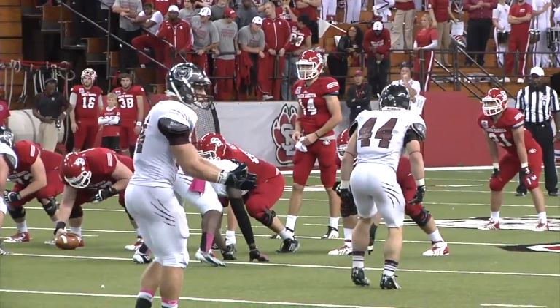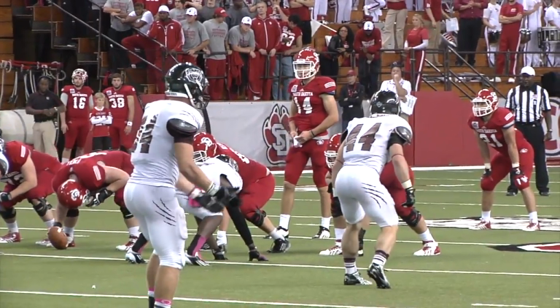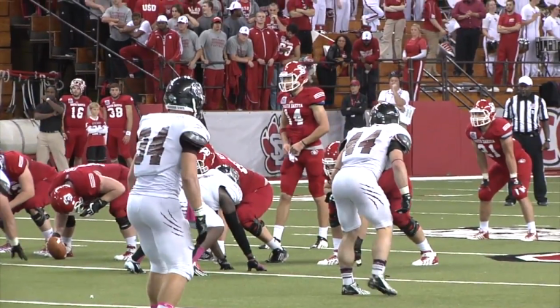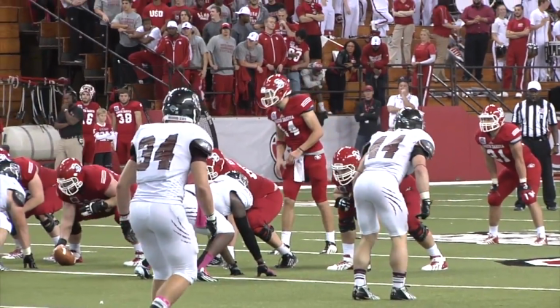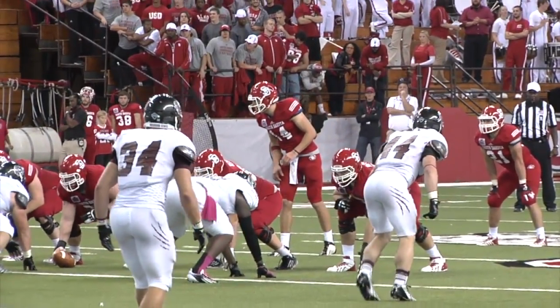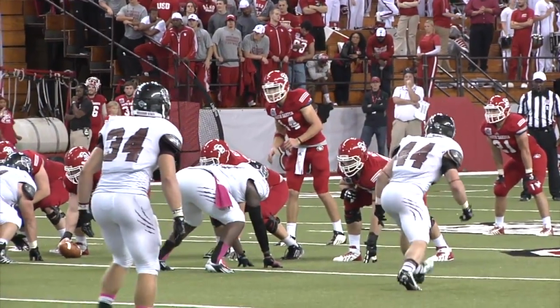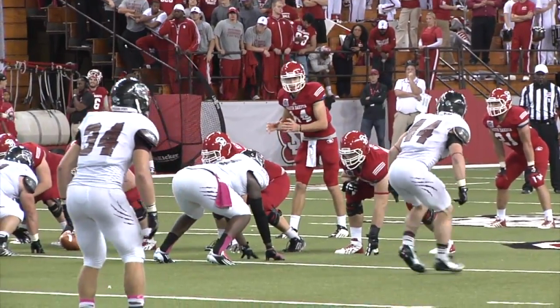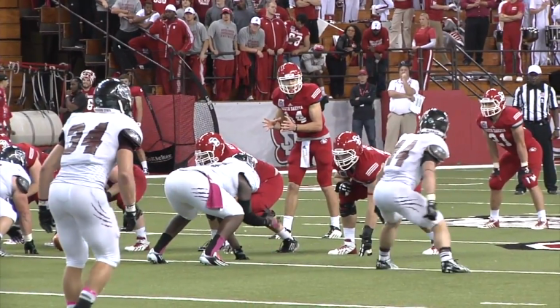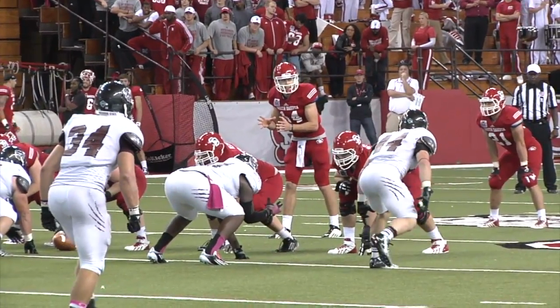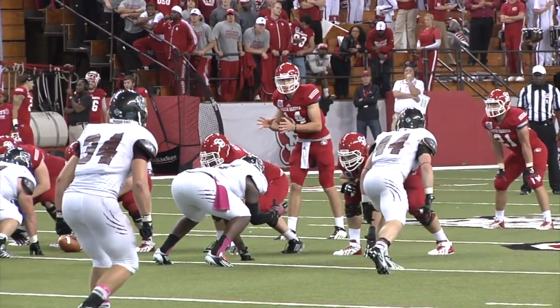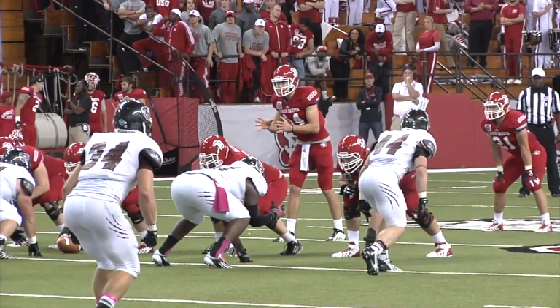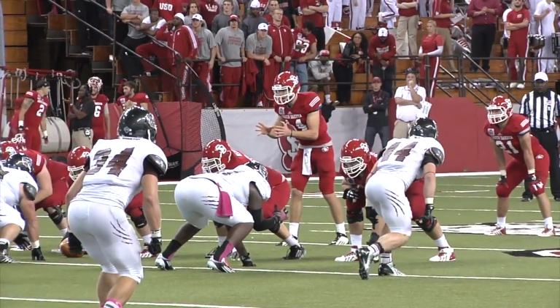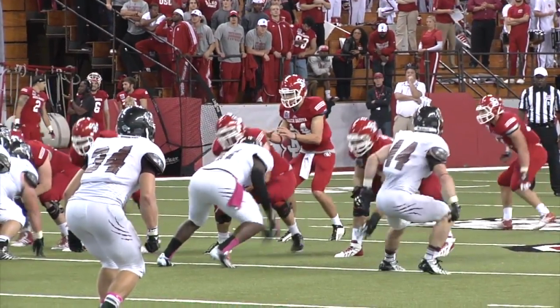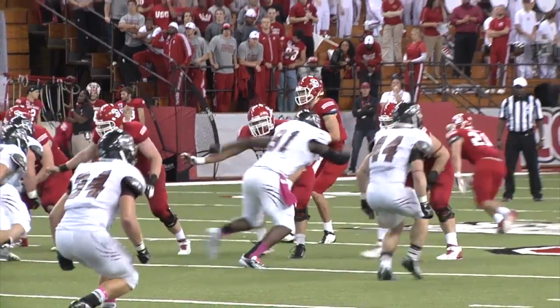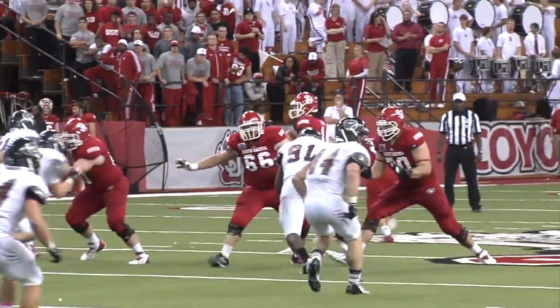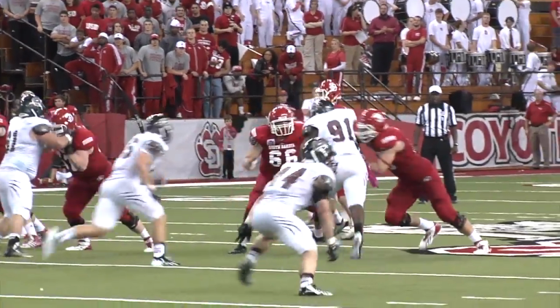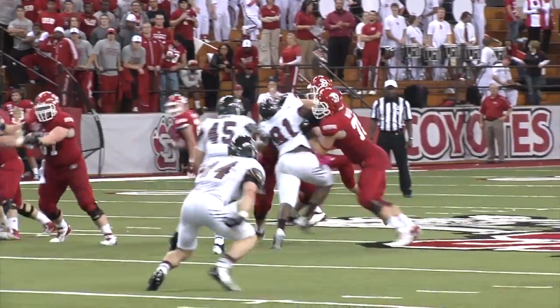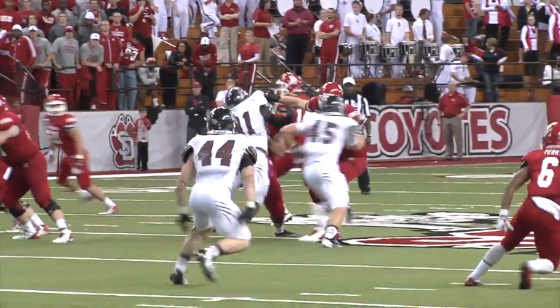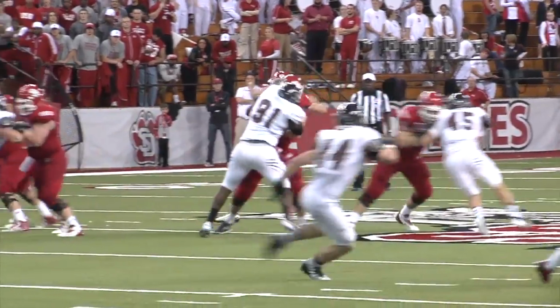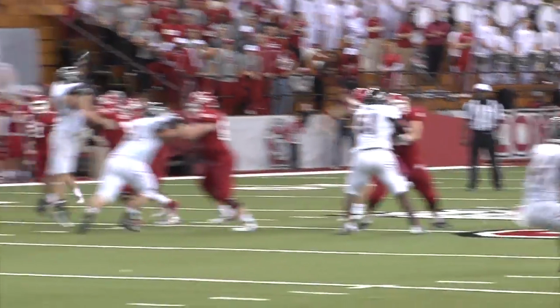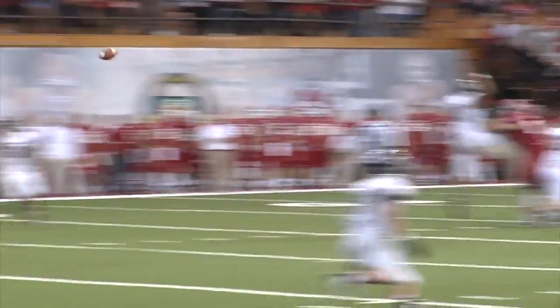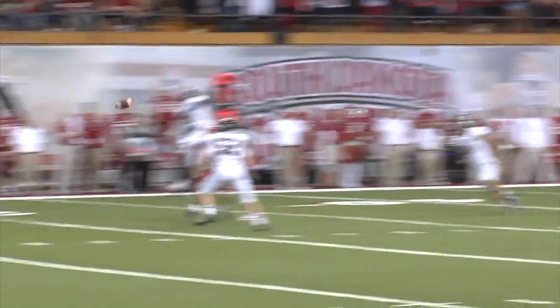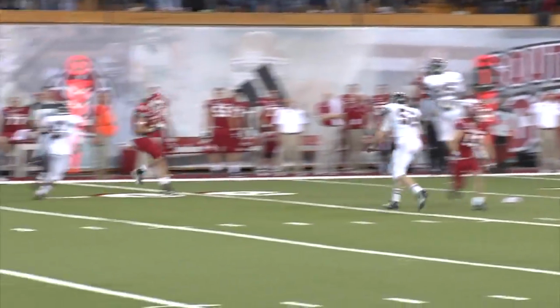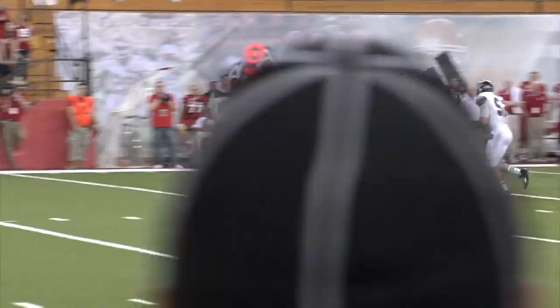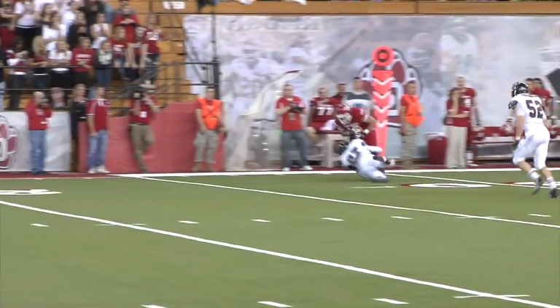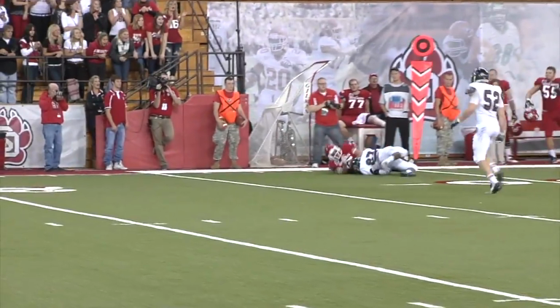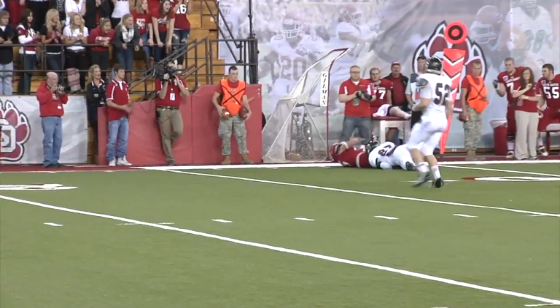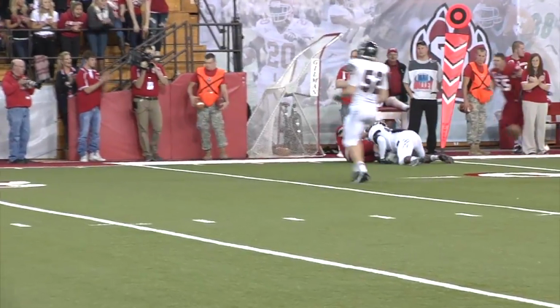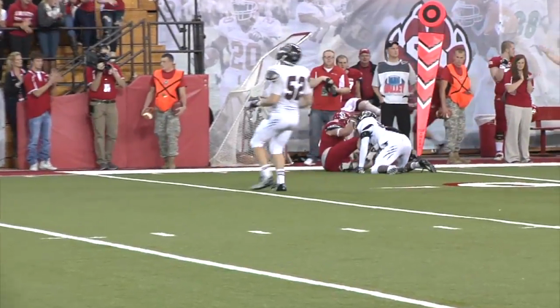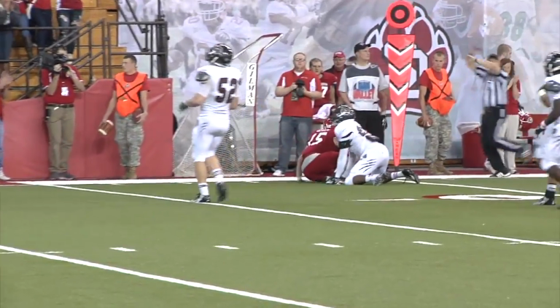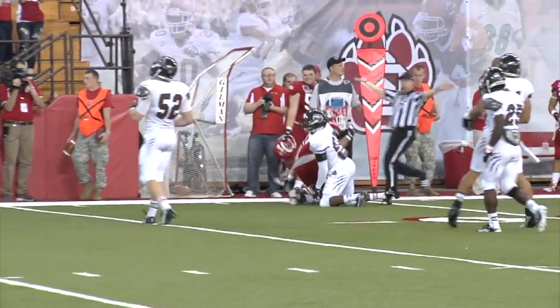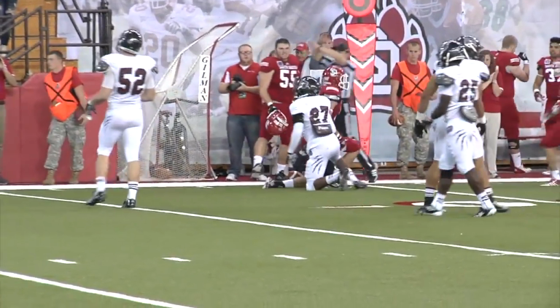Kevin Earl from the gun at the one yard line, with two receivers to the left. Back to throw, looking over the middle — and it's caught, caught by the tight end Tyler Wilhelm.